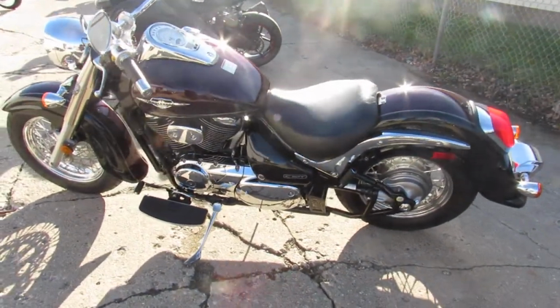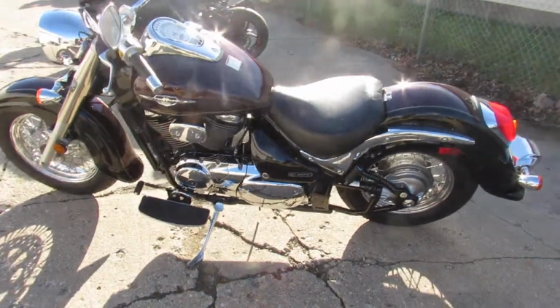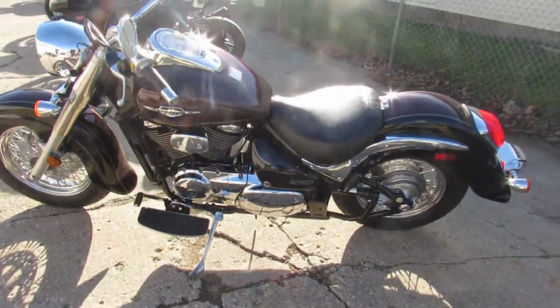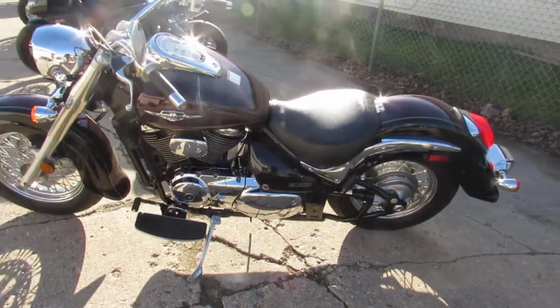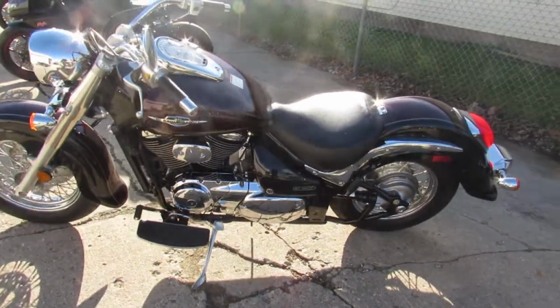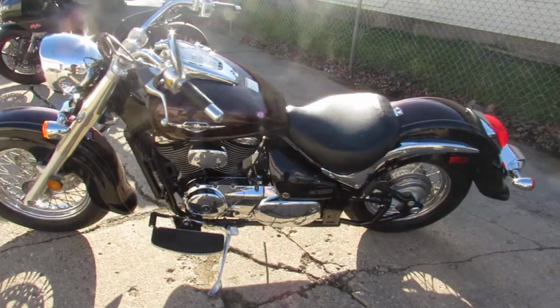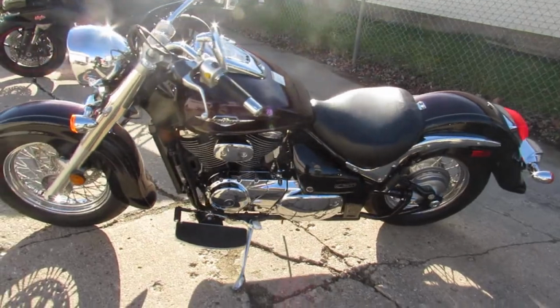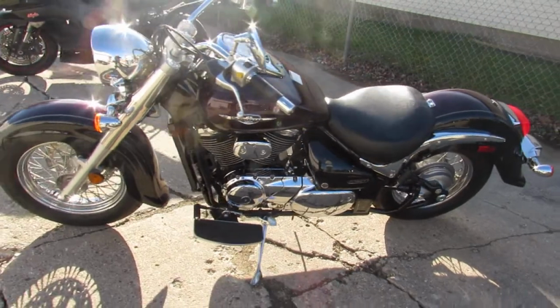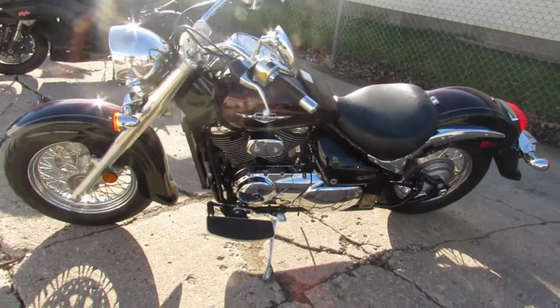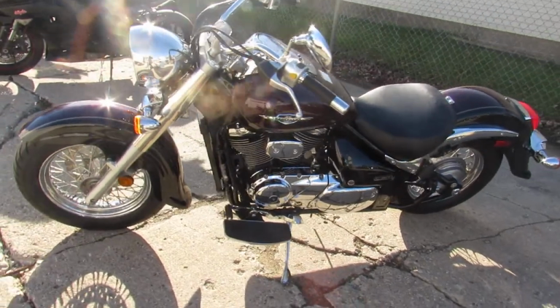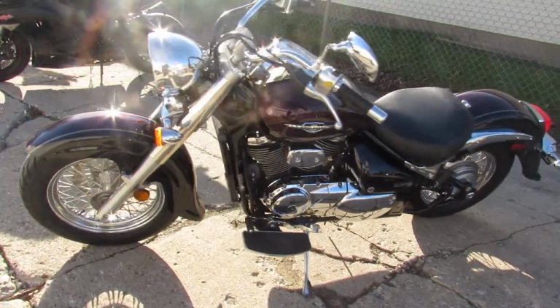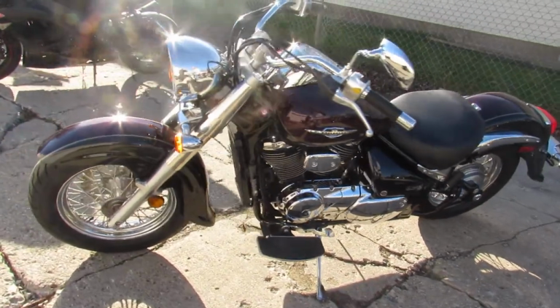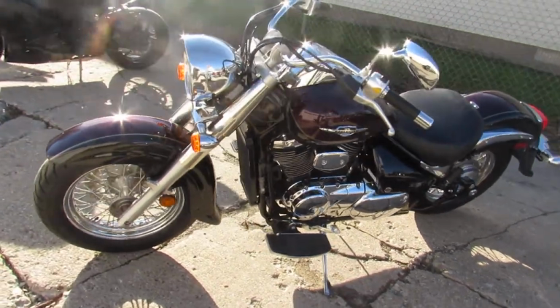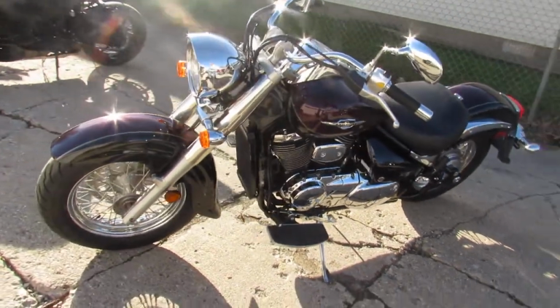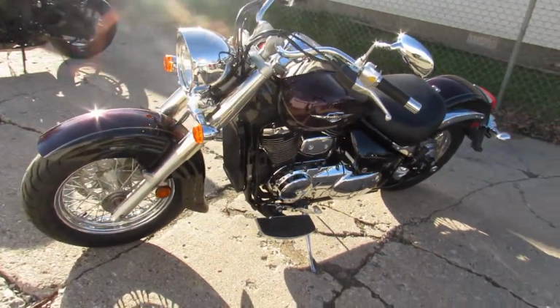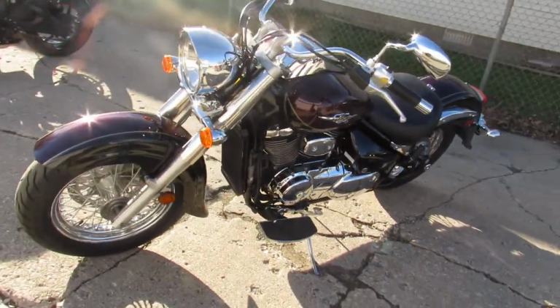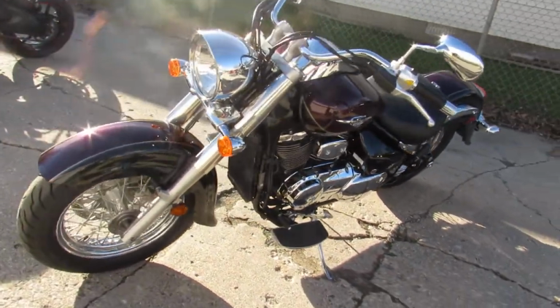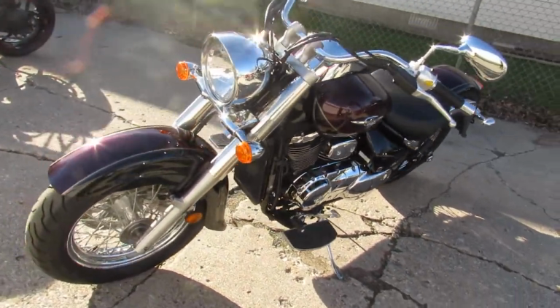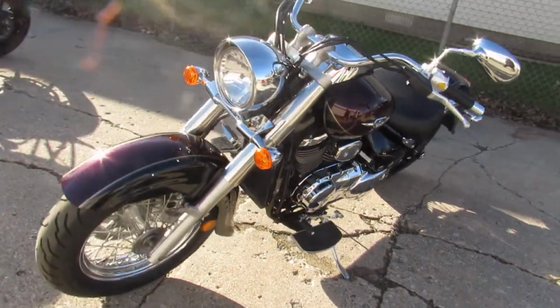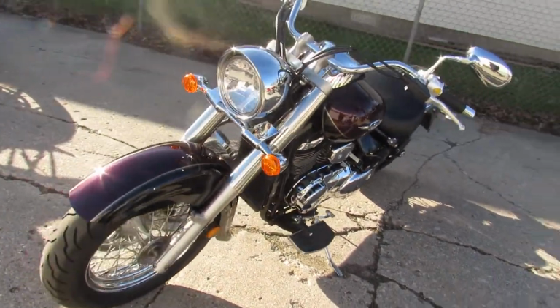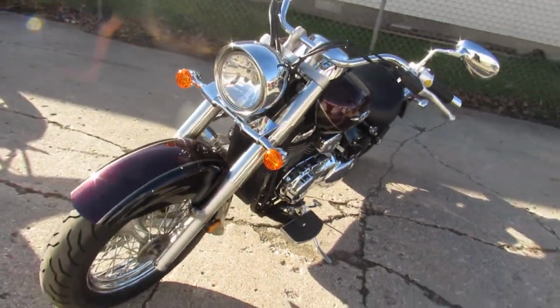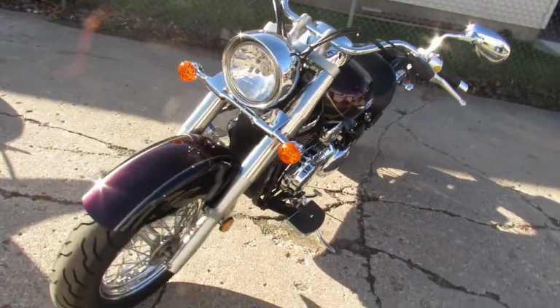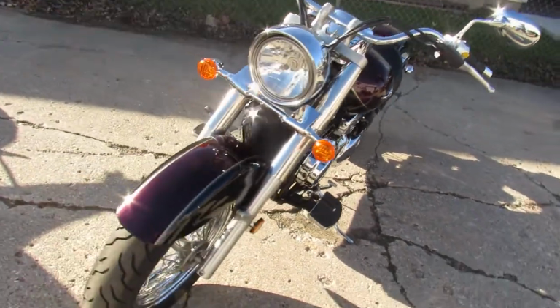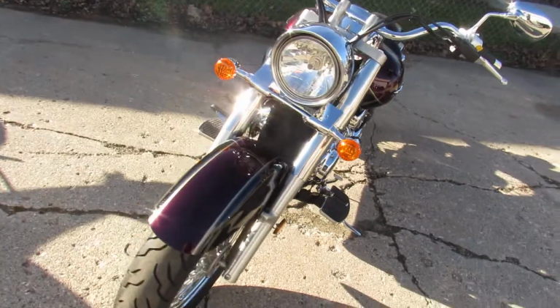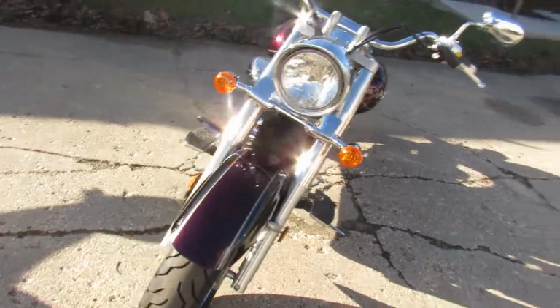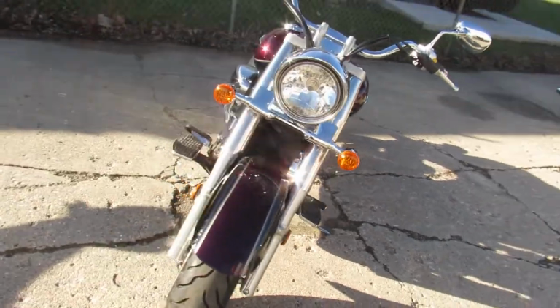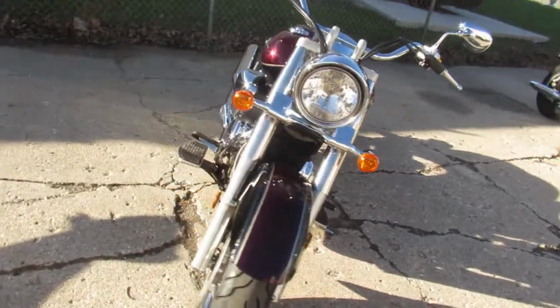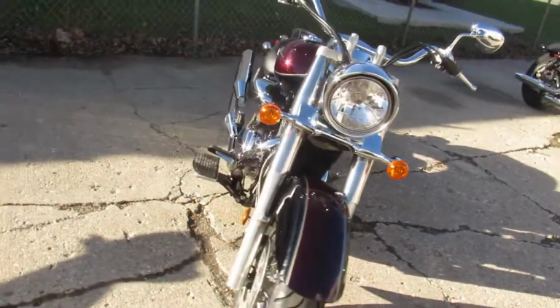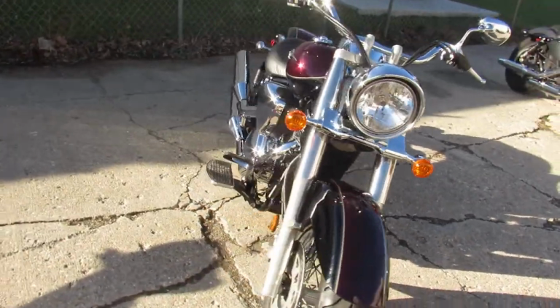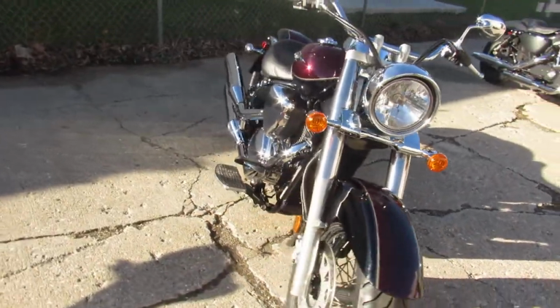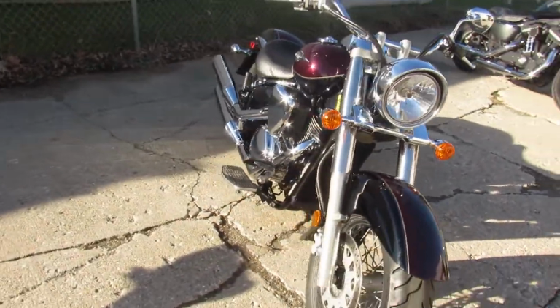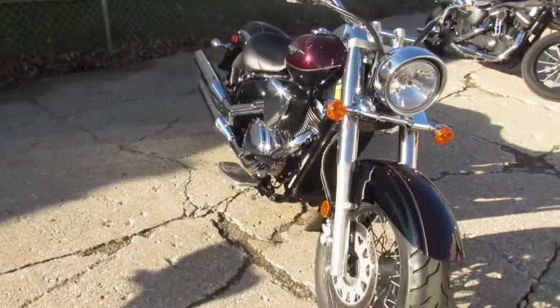Nice looking bike. If you want to get out and cruise, this is a great bike for it. Keep an eye on our website and YouTube channel — we've got out-of-state financing and nationwide shipping. Call today and you can ride today. It's approvalpowersports.com.